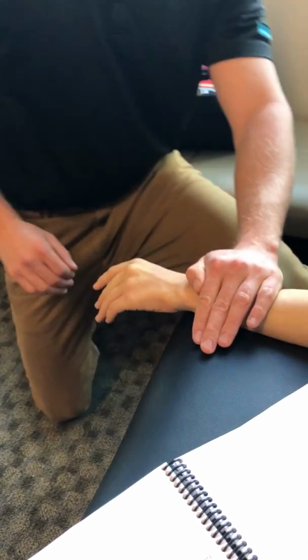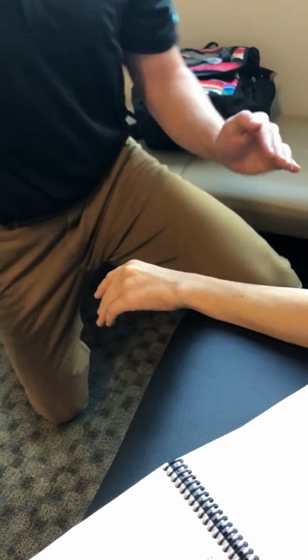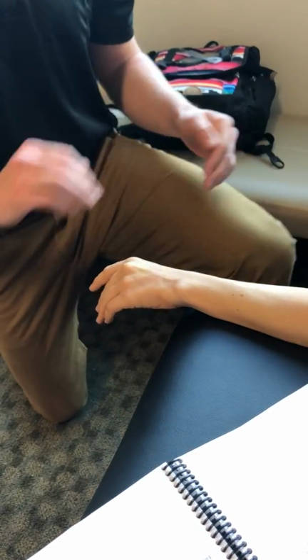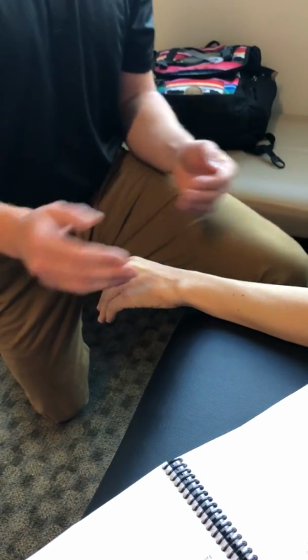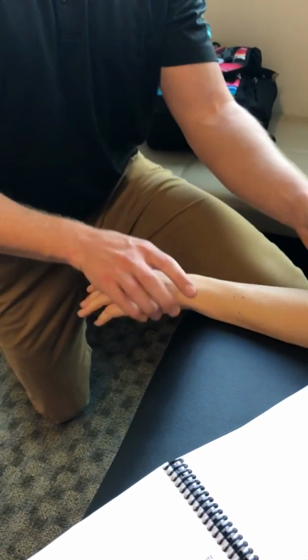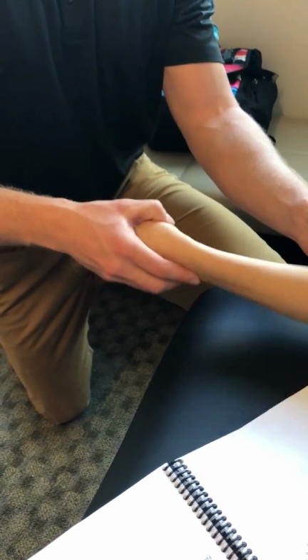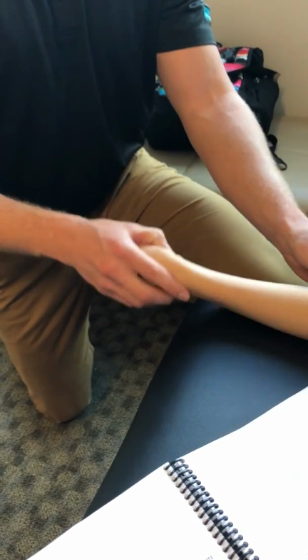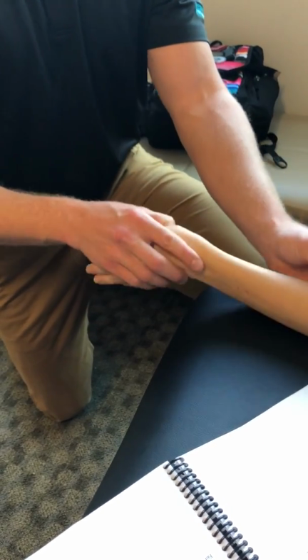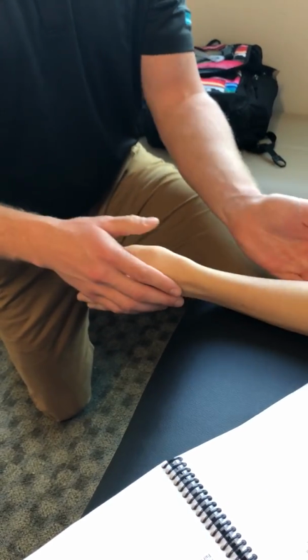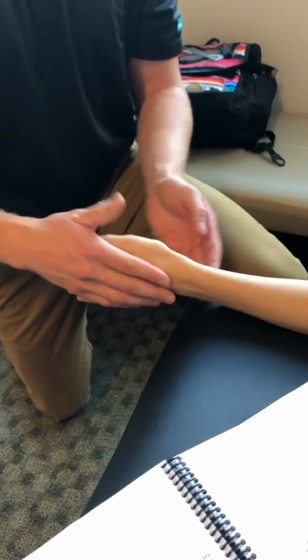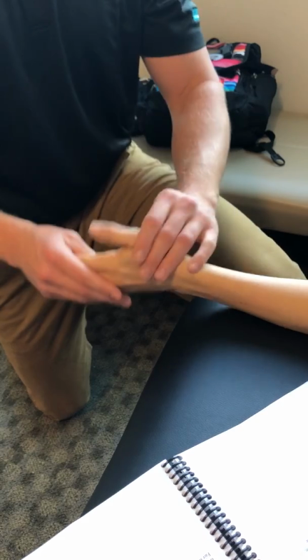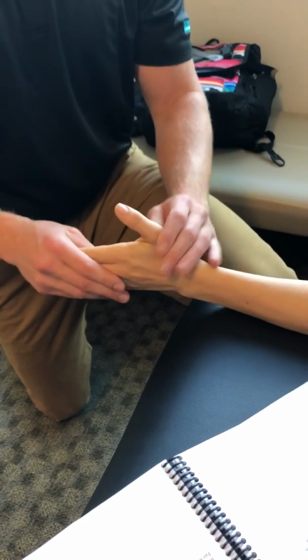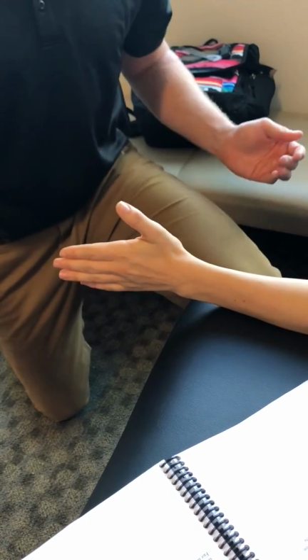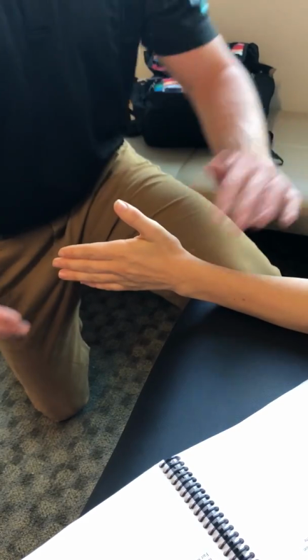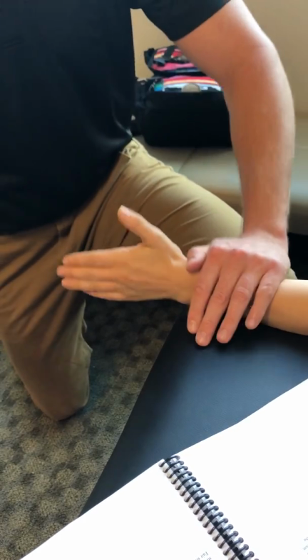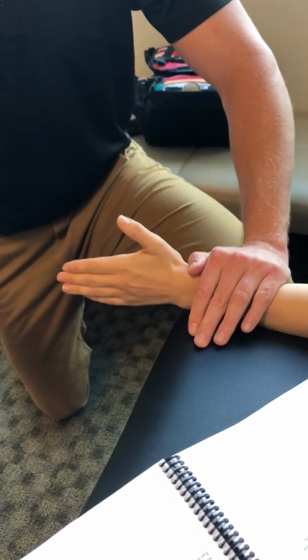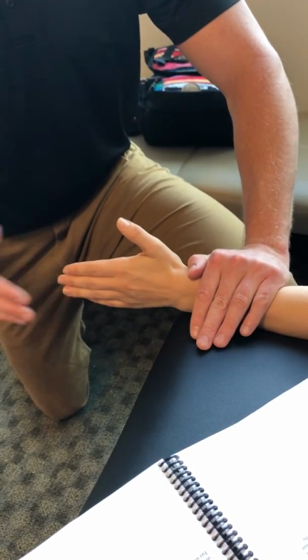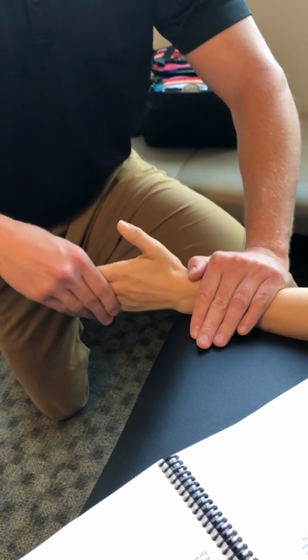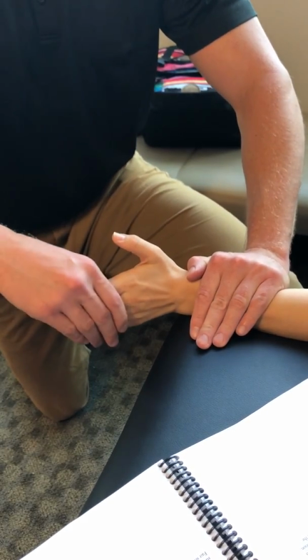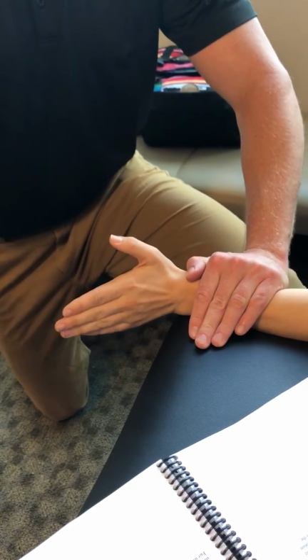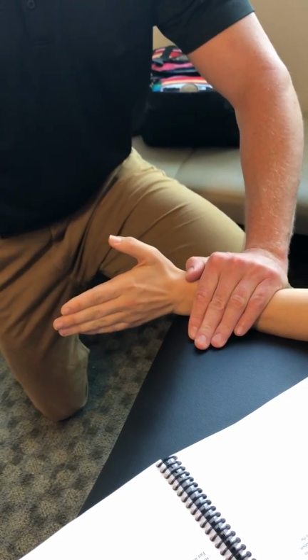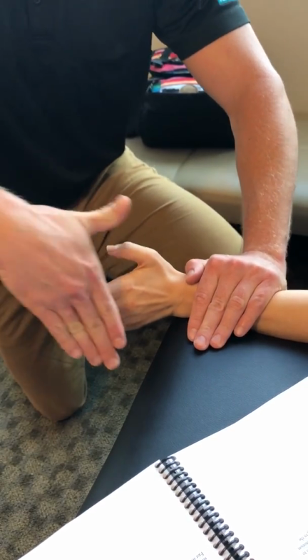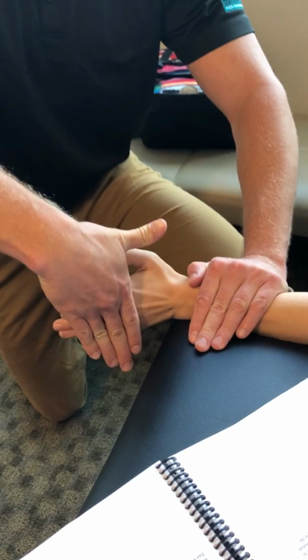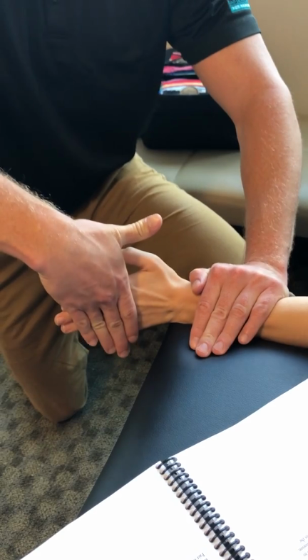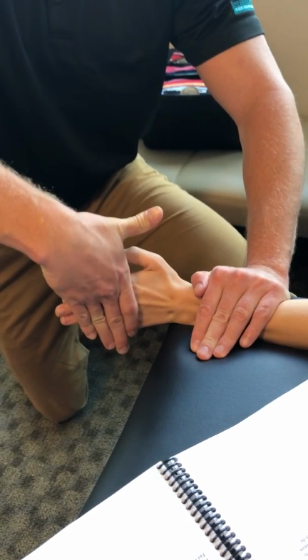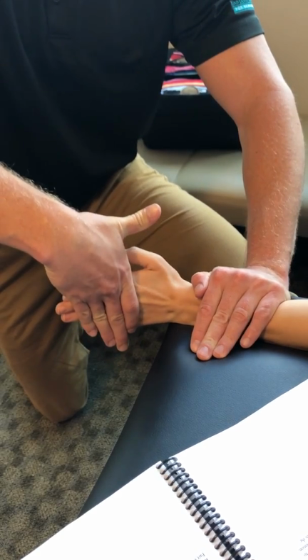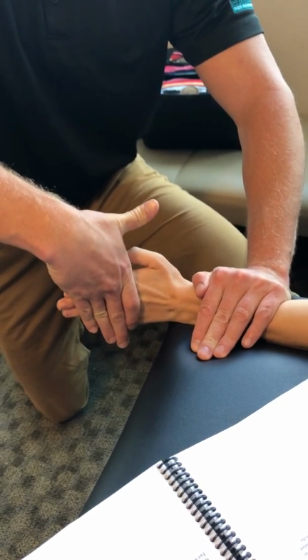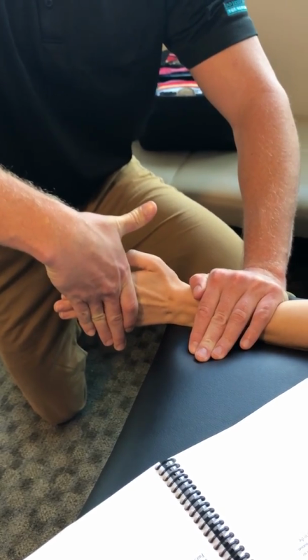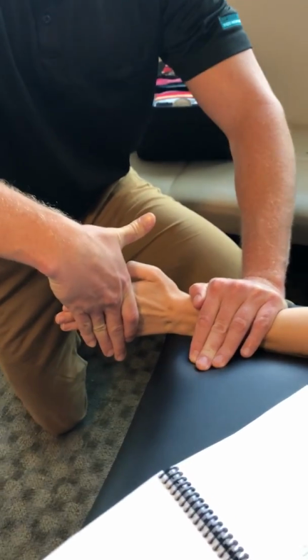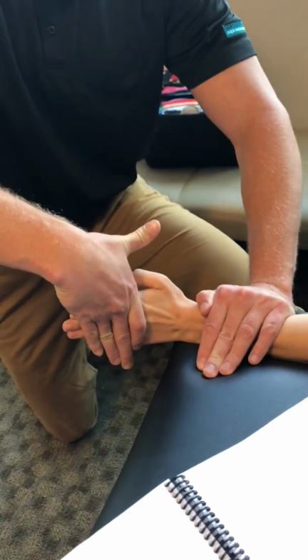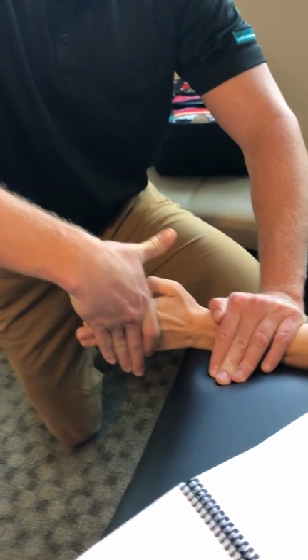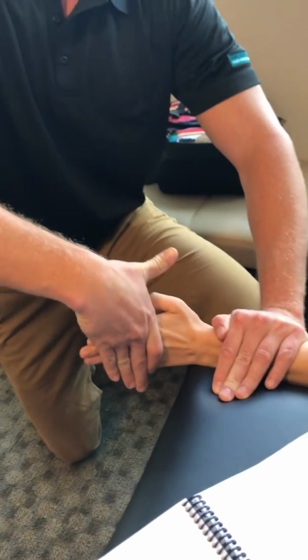That's against gravity. For gravity eliminated, she's going to go into neutral — ulnar side down. Stabilize at the wrist. She's going to go into a slight bit of extension. I'm pushing against the back of her hand, she's pushing towards me. This is gravity eliminated.